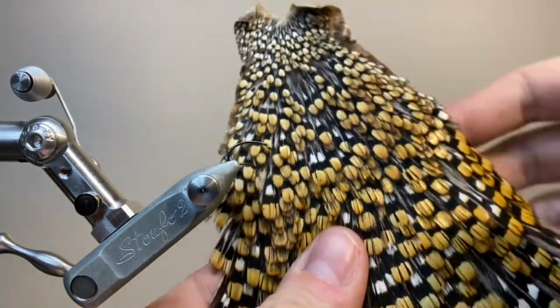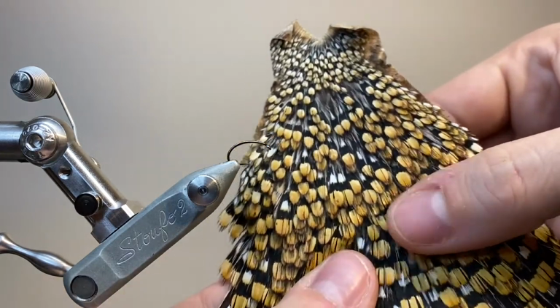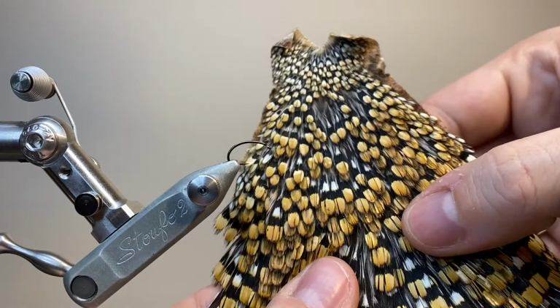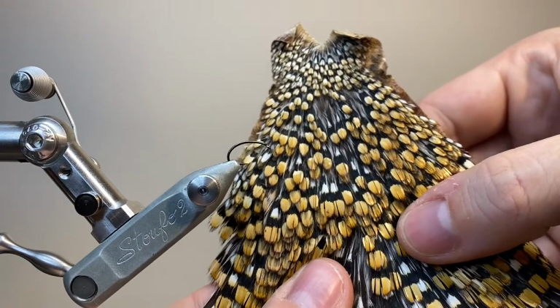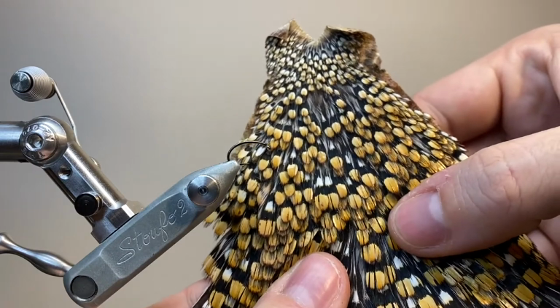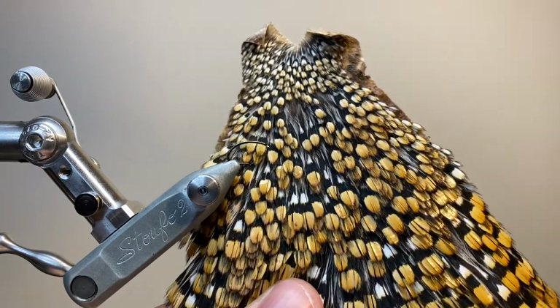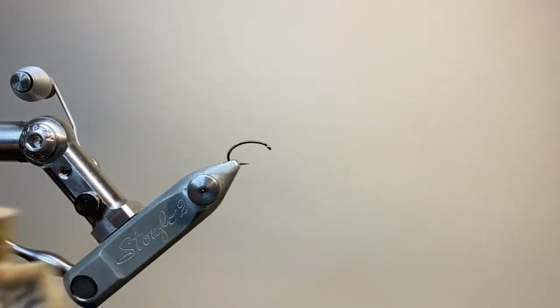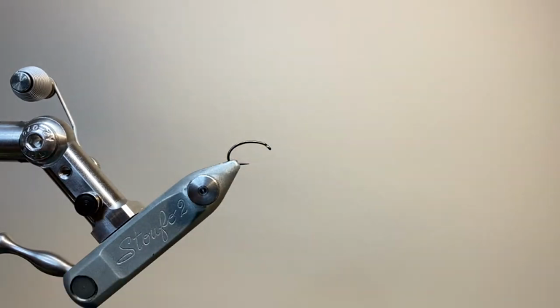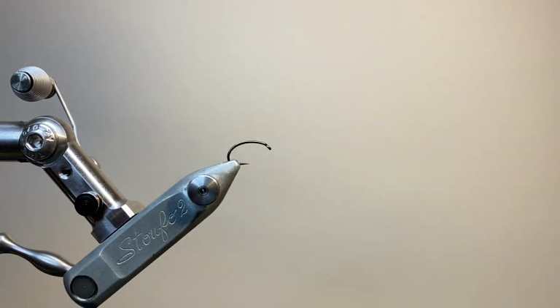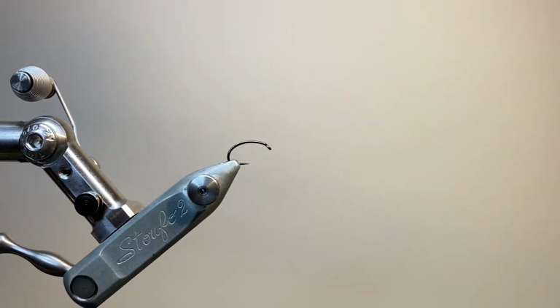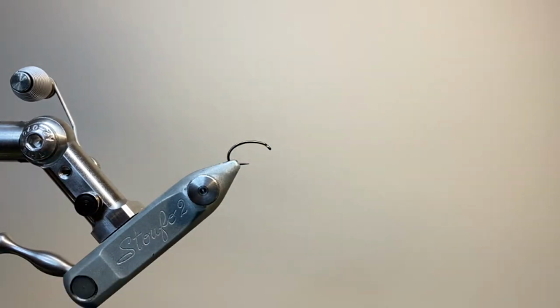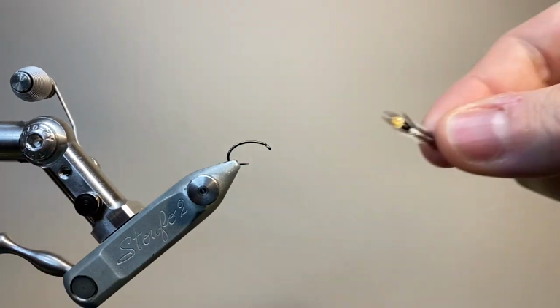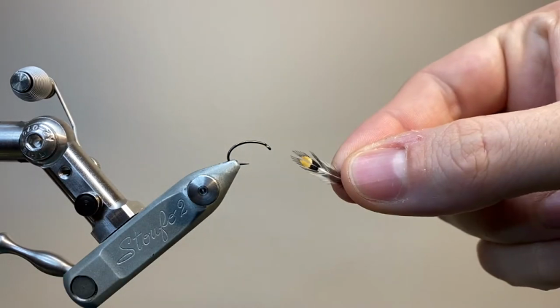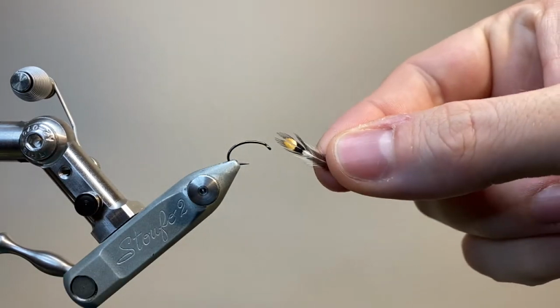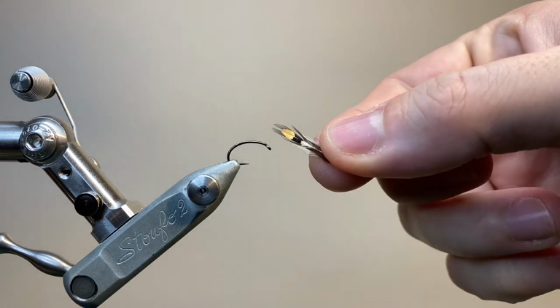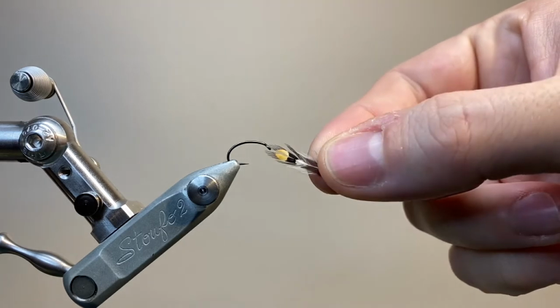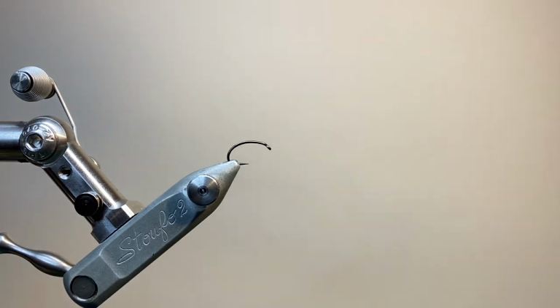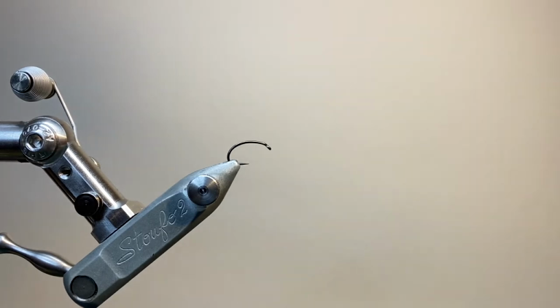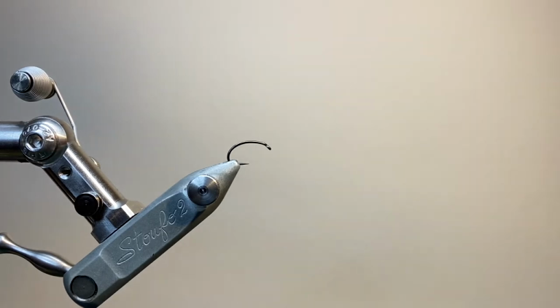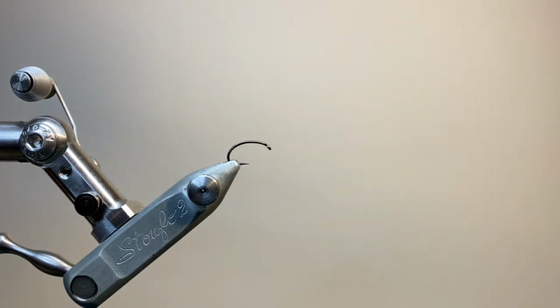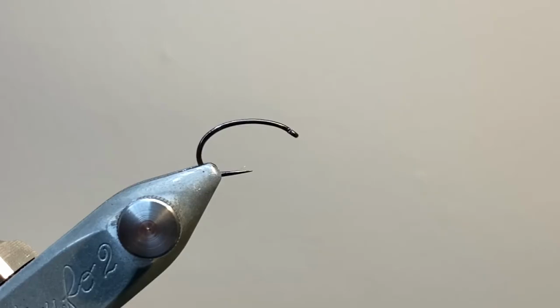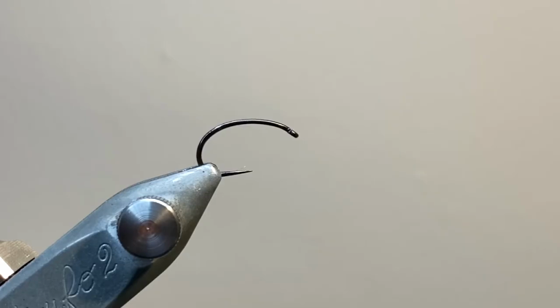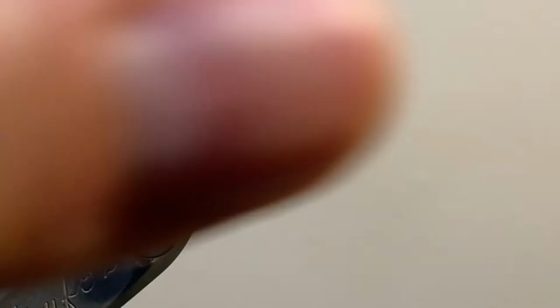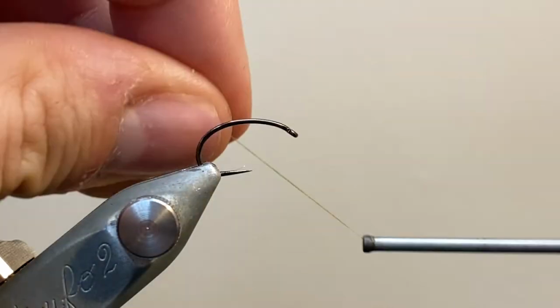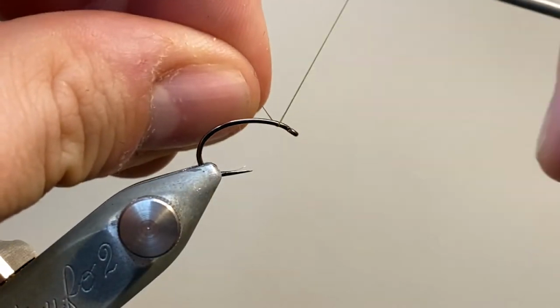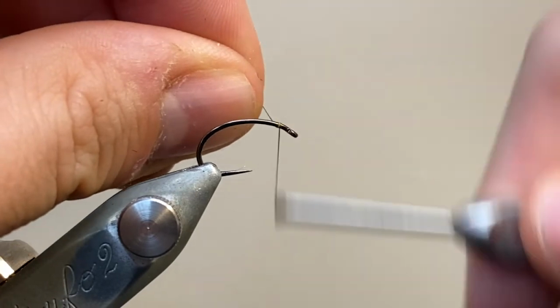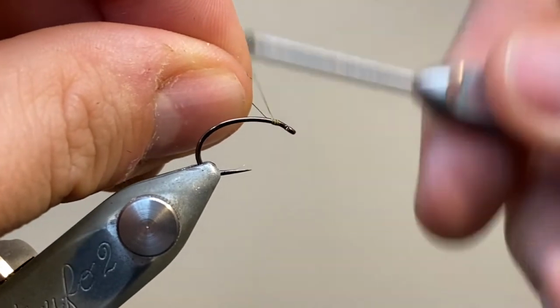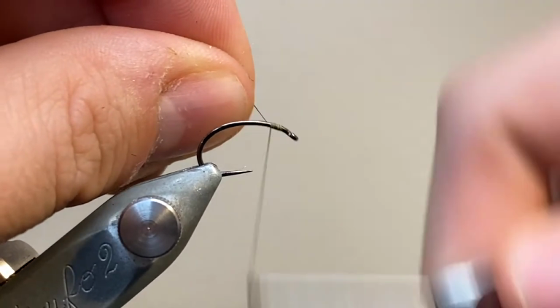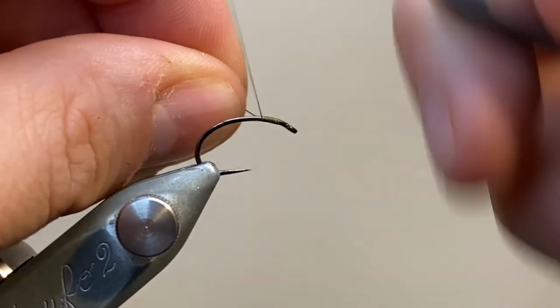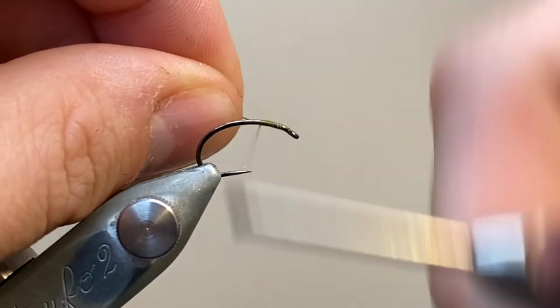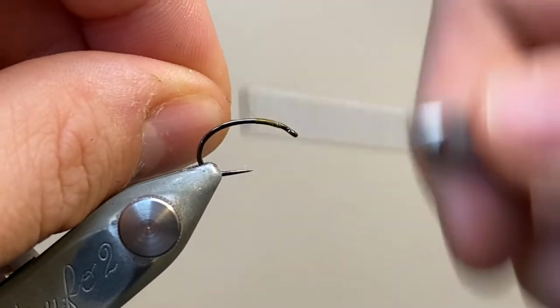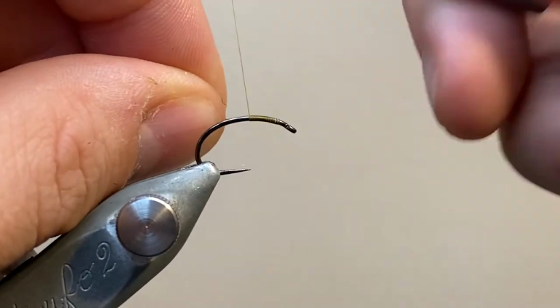Now I've got a bit of a rubbish jungle cock cape, so most of mine are split already, which is actually a bit of a bonus when you're tying this pattern. So let's get started. I'm going to tie on my thread just behind the hook eye, make a few turns back to secure, and then snip off the excess.